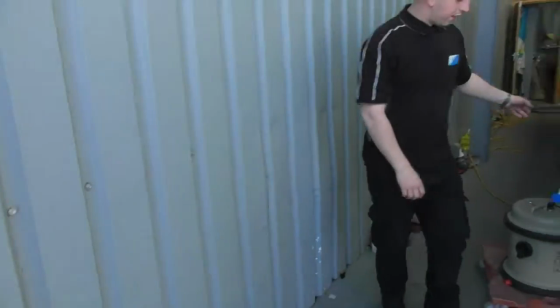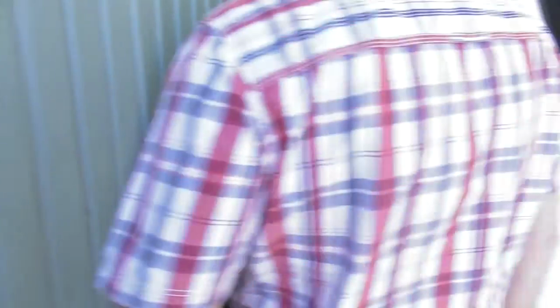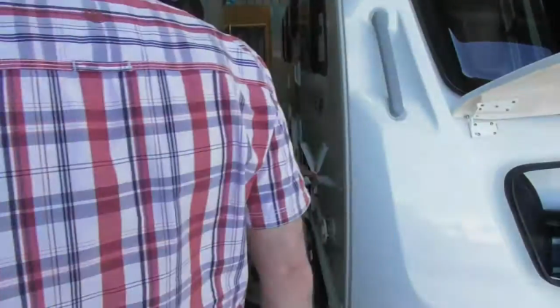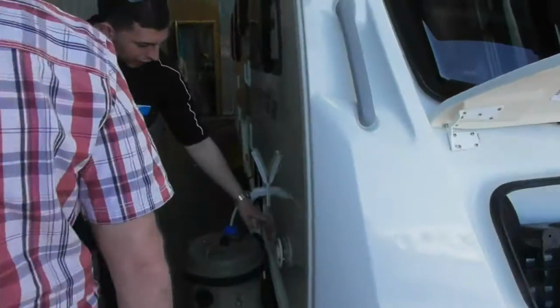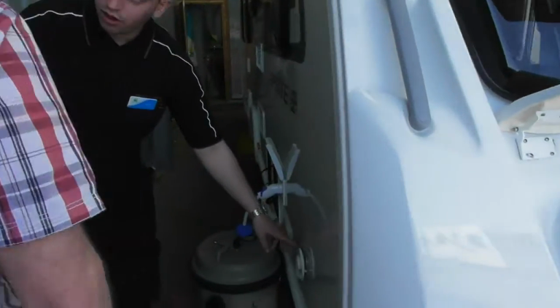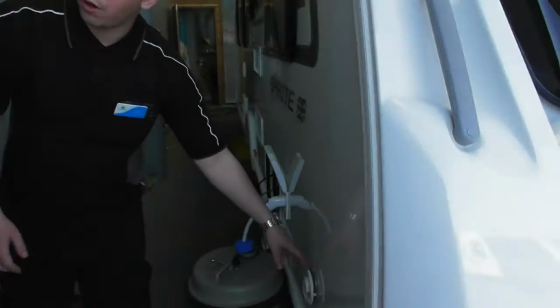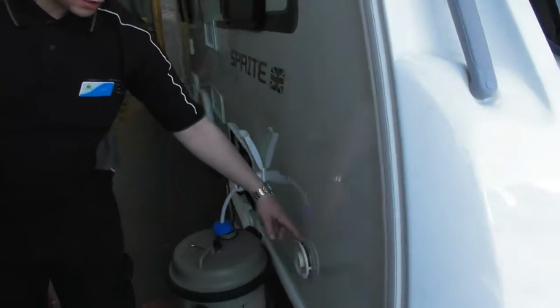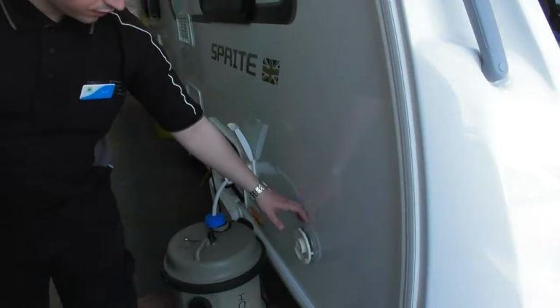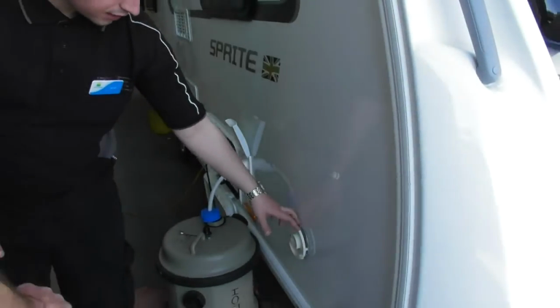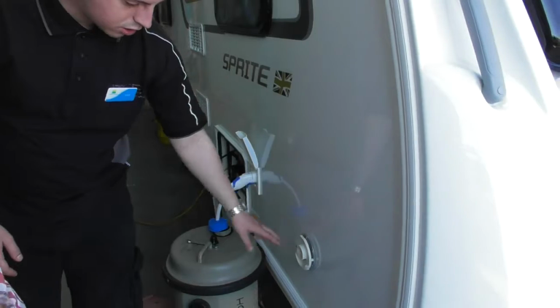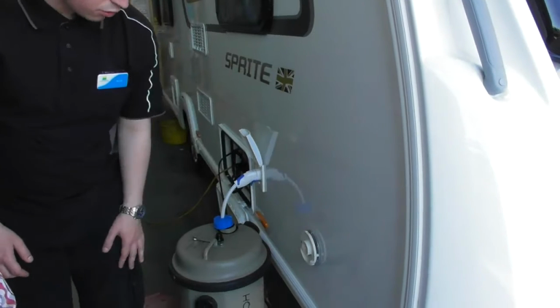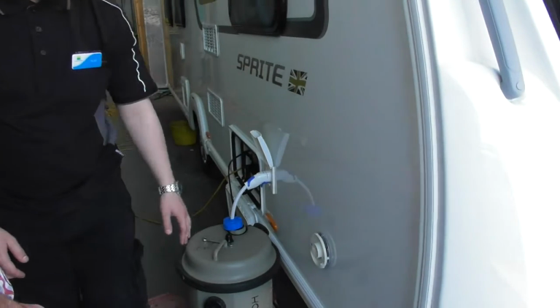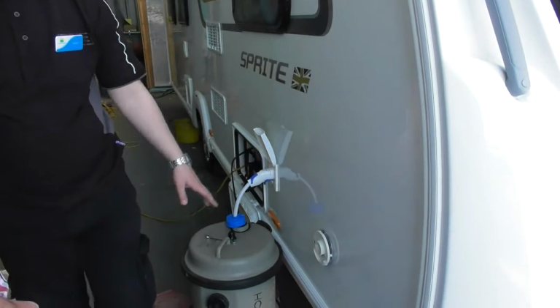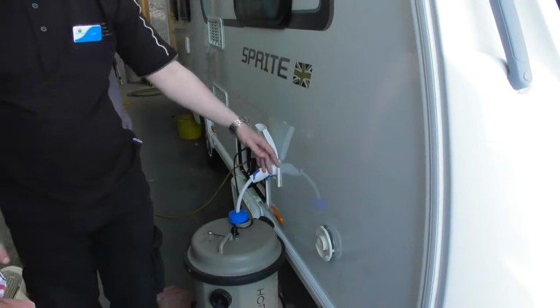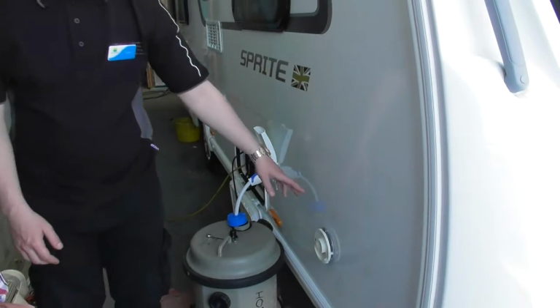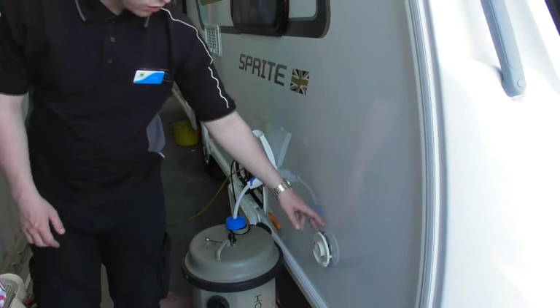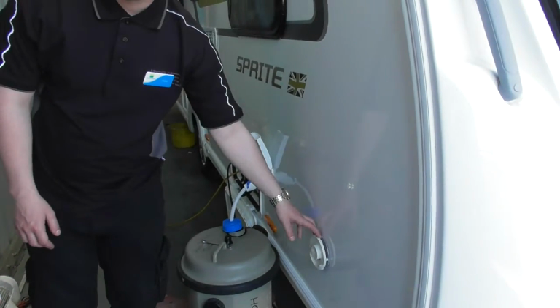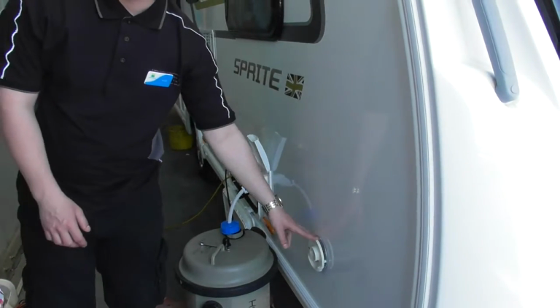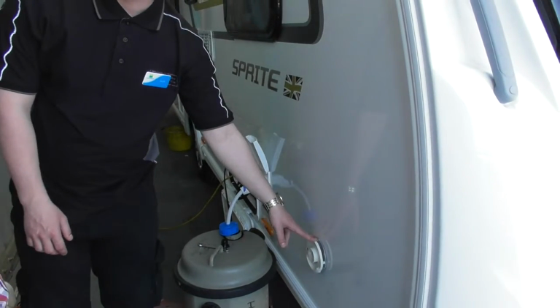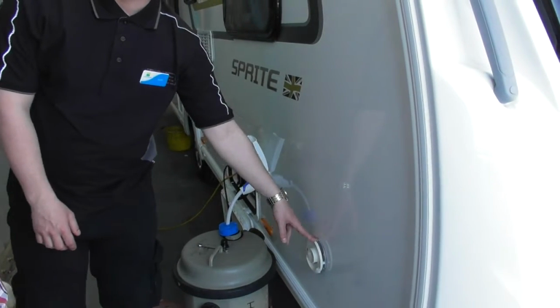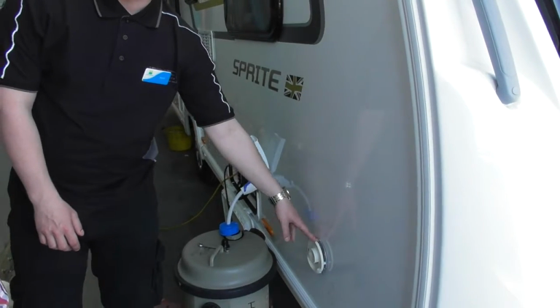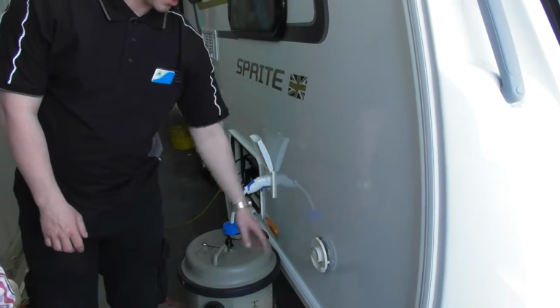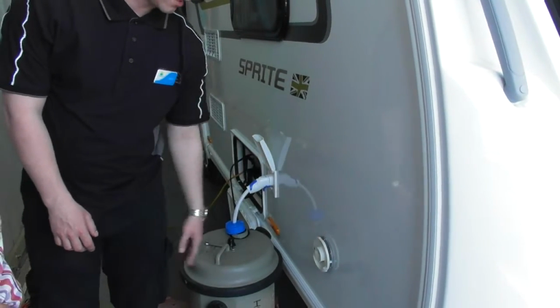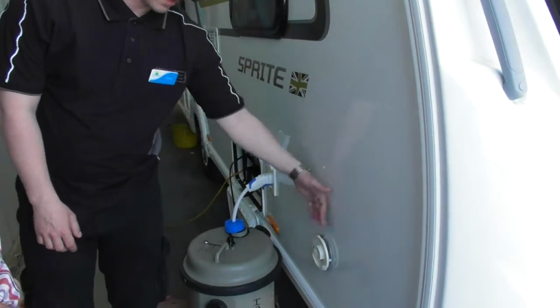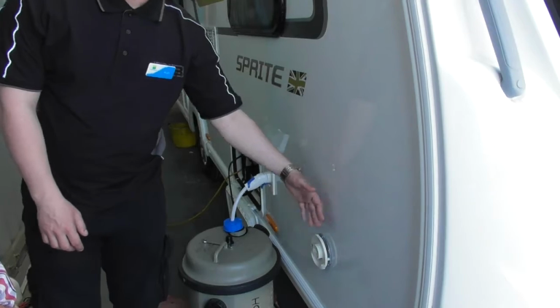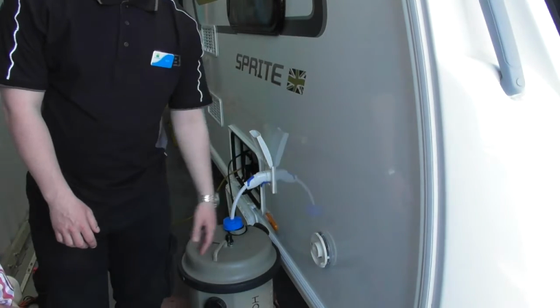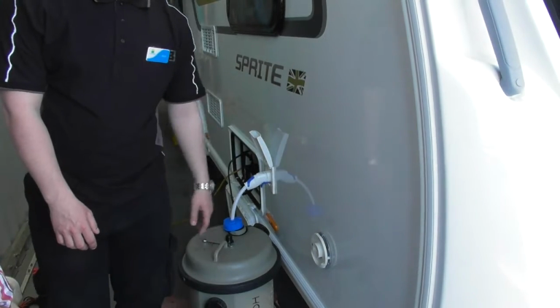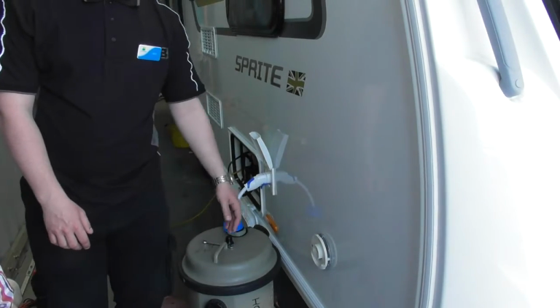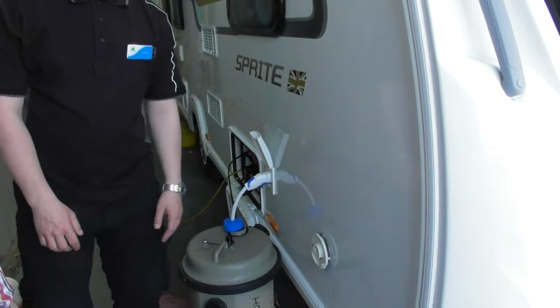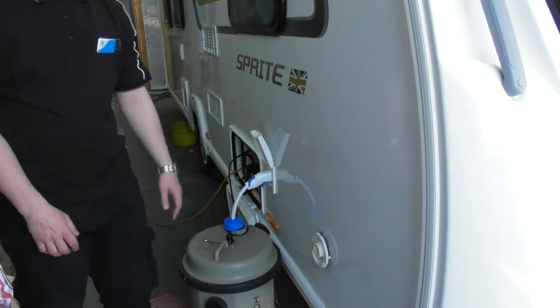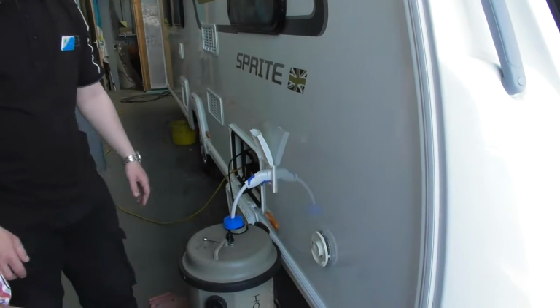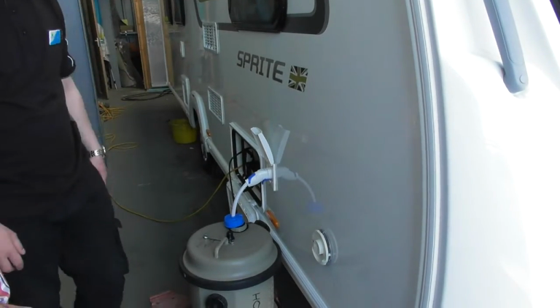This is your hot water, this is for your heating system, that's your flue. So if you're running on gas, you're going to get a lot of heat exchange out there, so be mindful about leaning anything up against that.